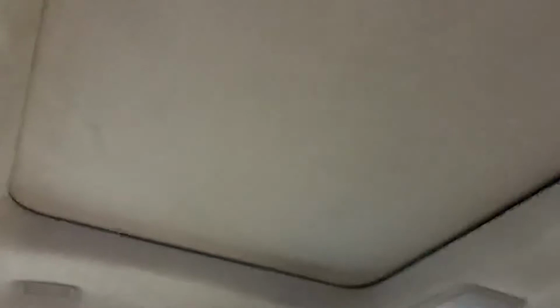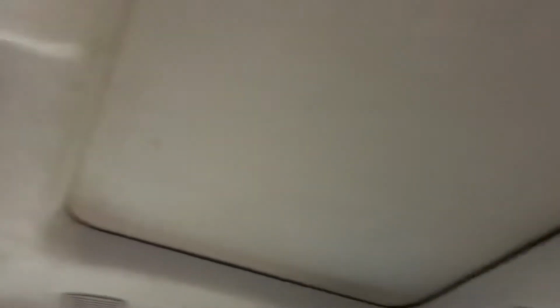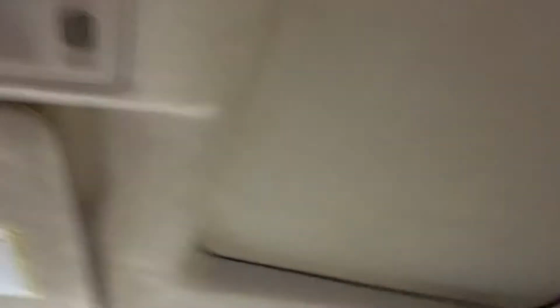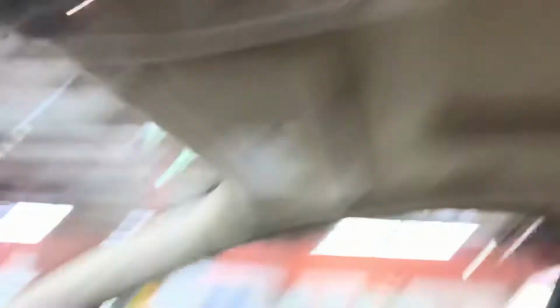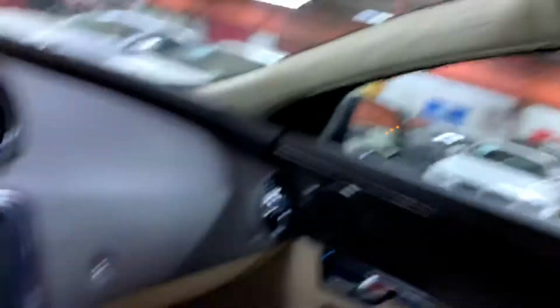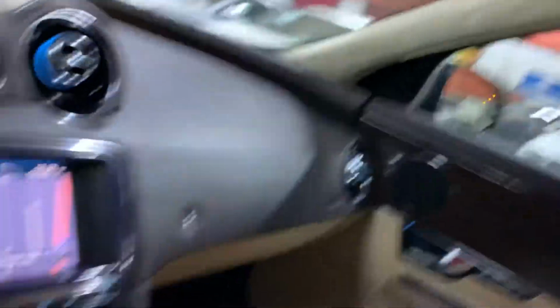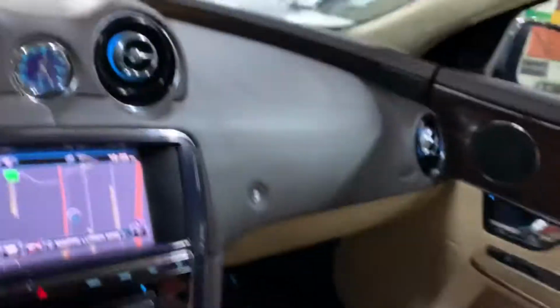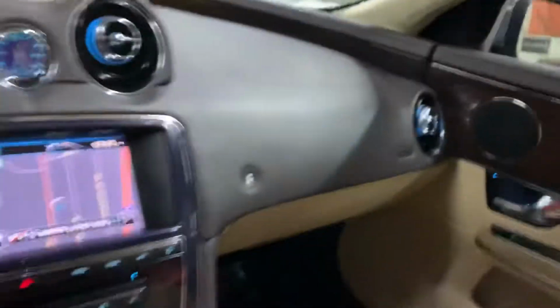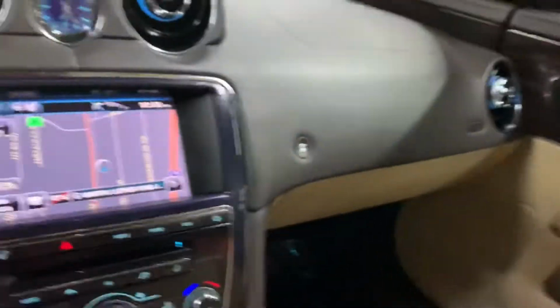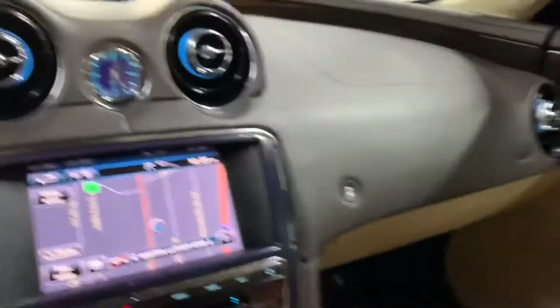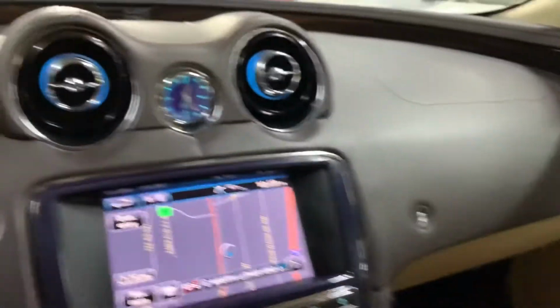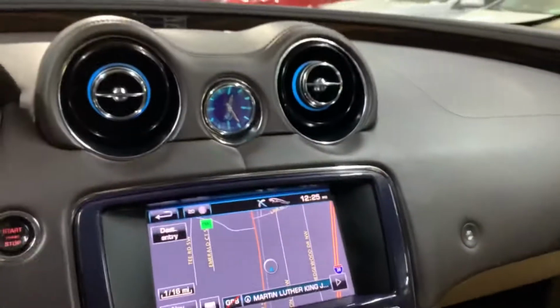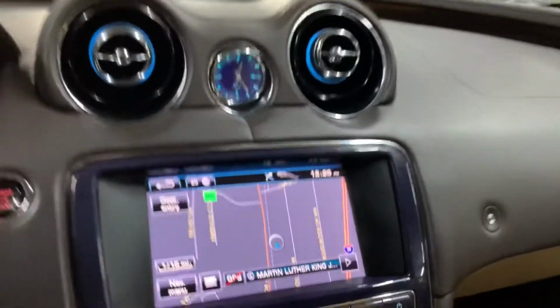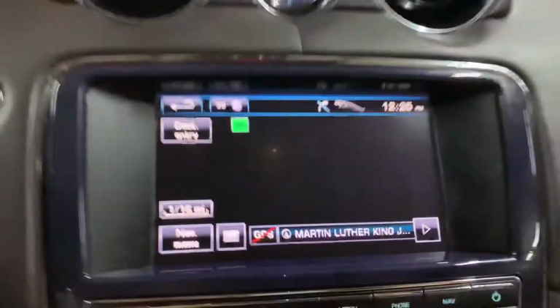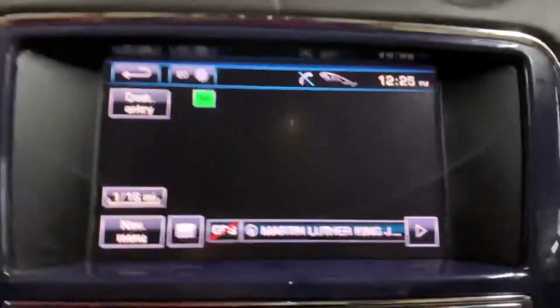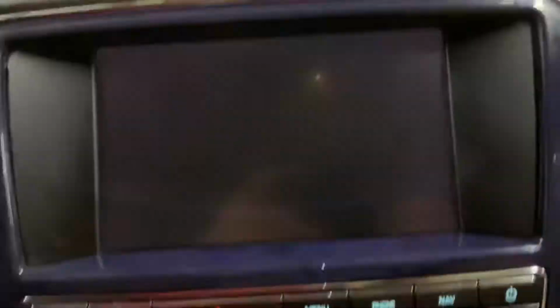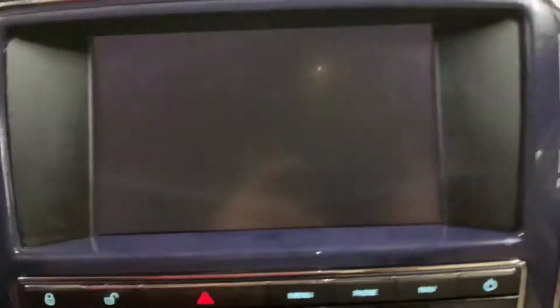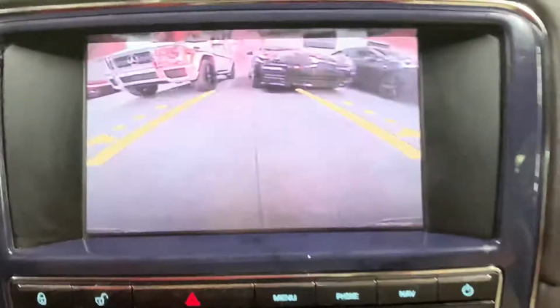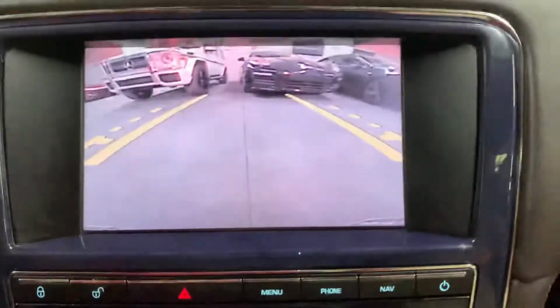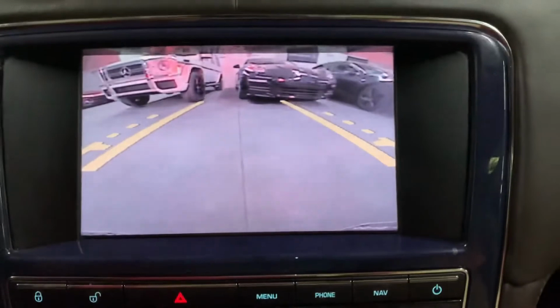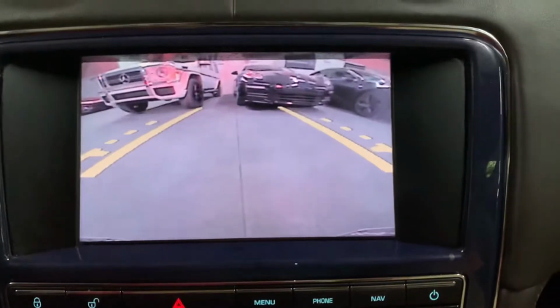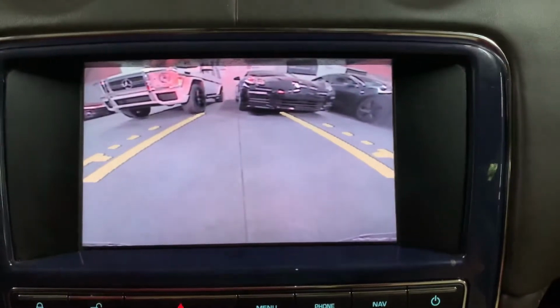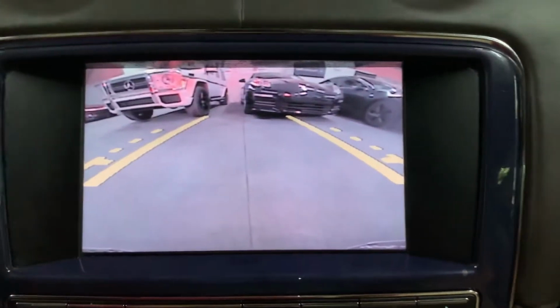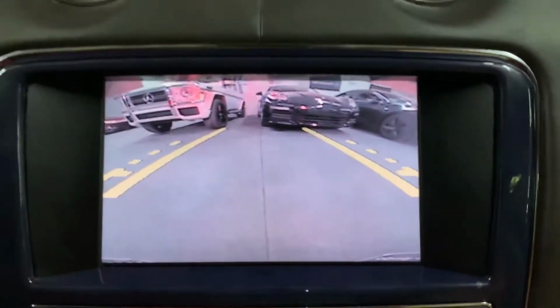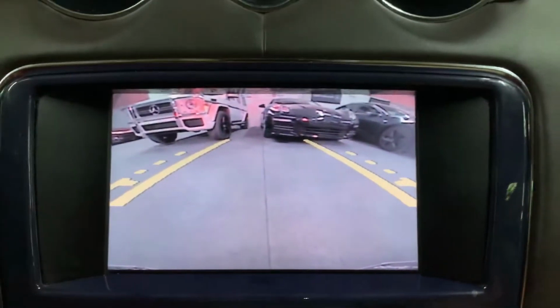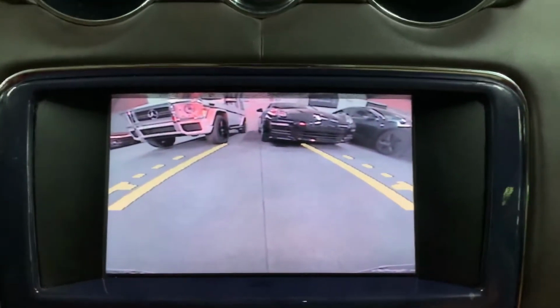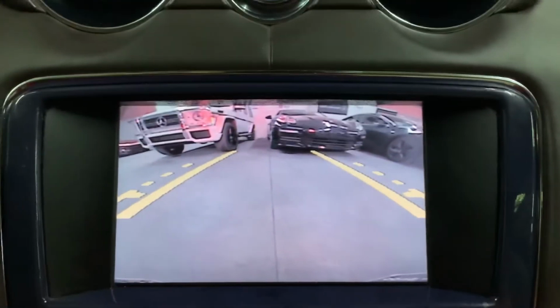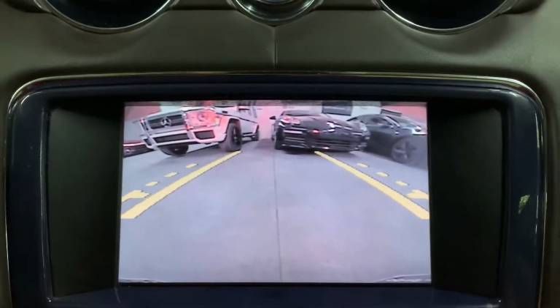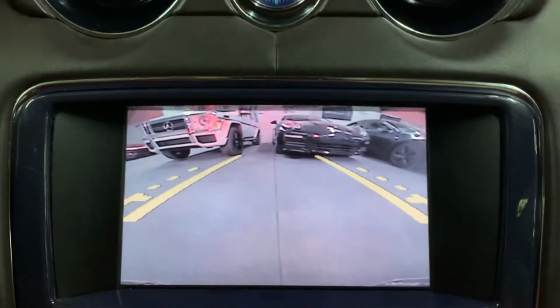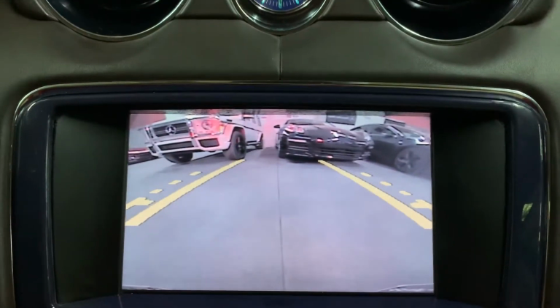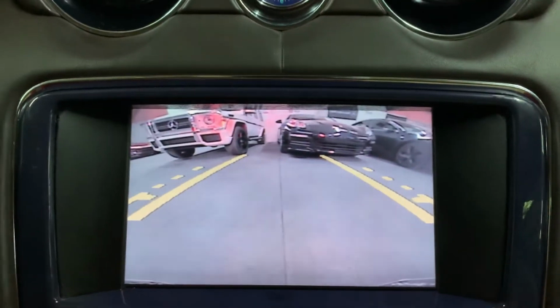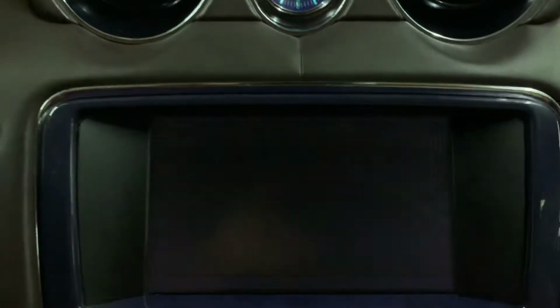I'm also going to show you the backup camera, just to make sure it is working properly. As you can see, it's really clear with good lighting — no issues there.